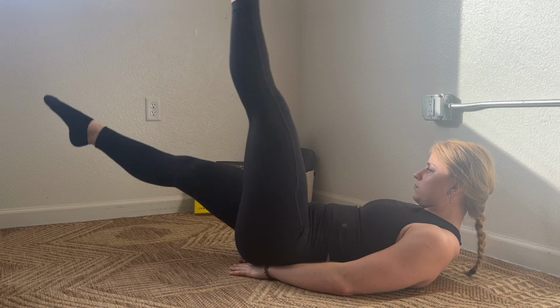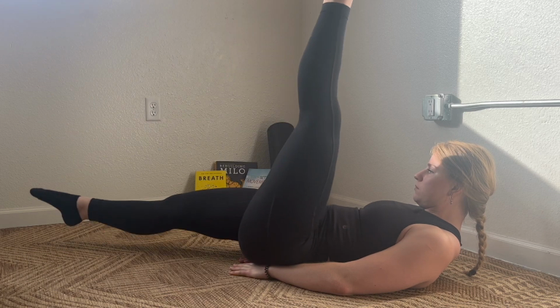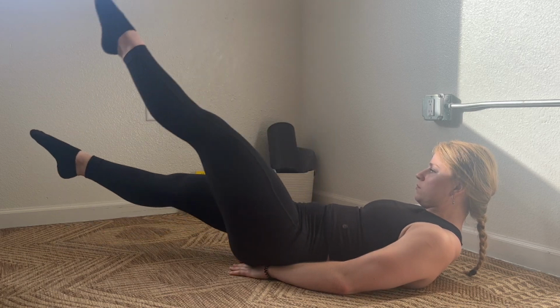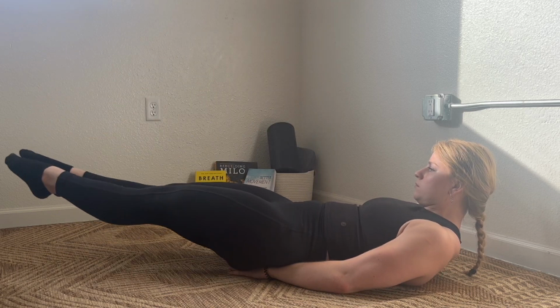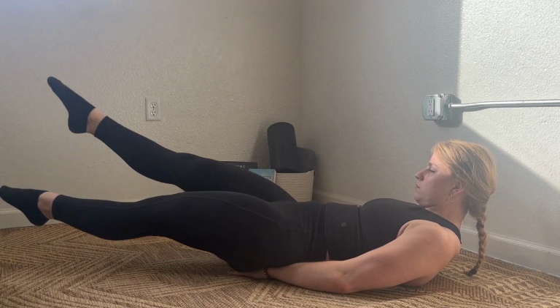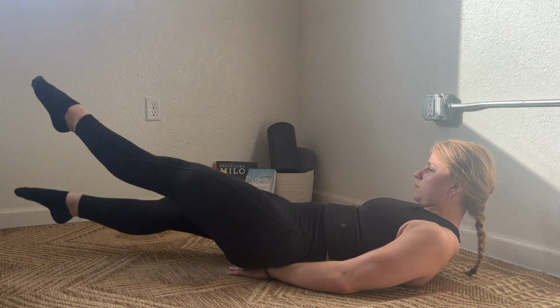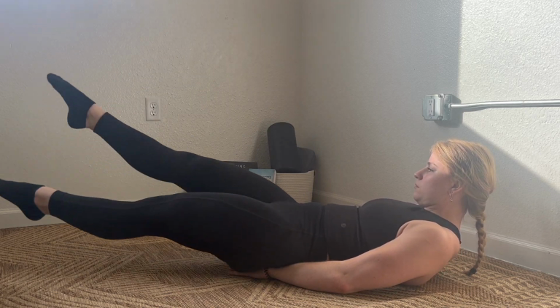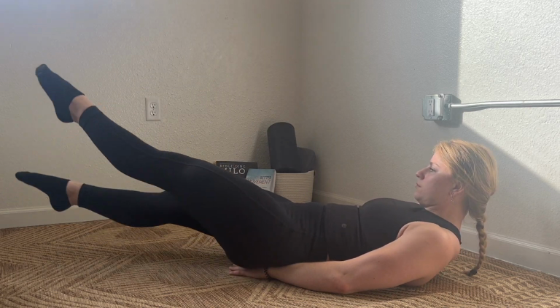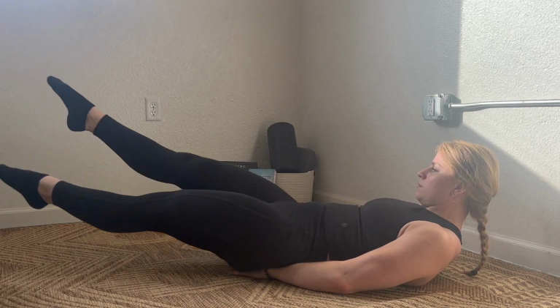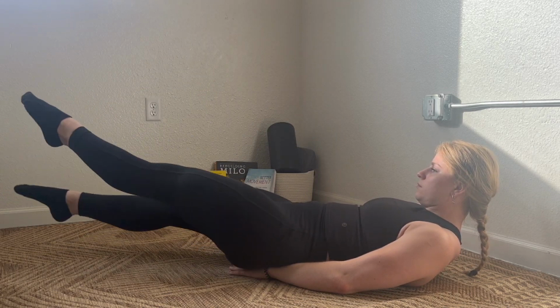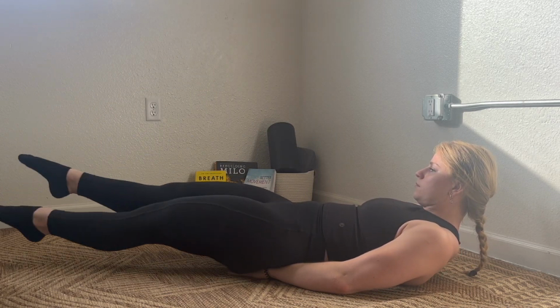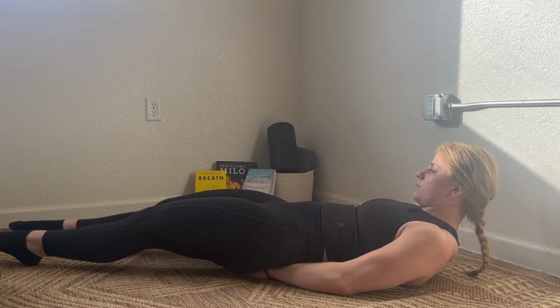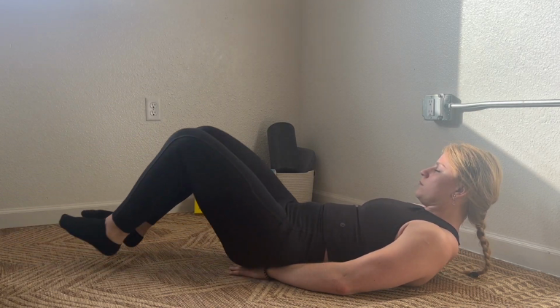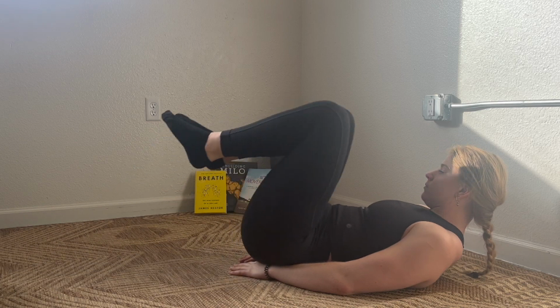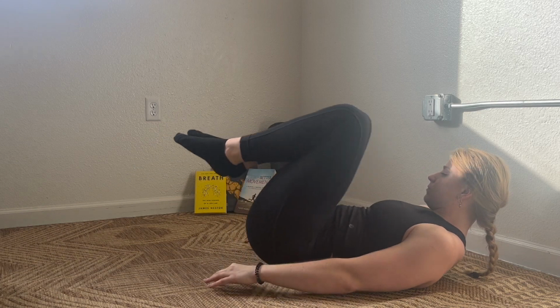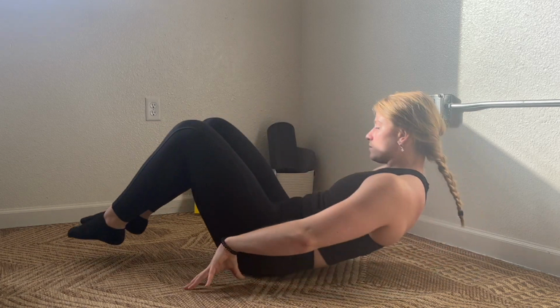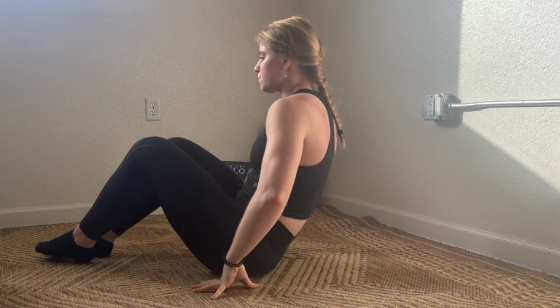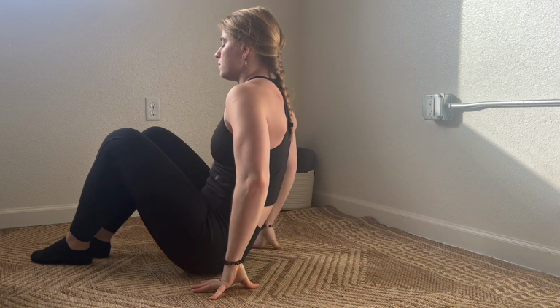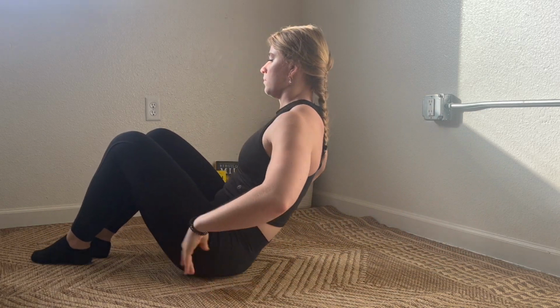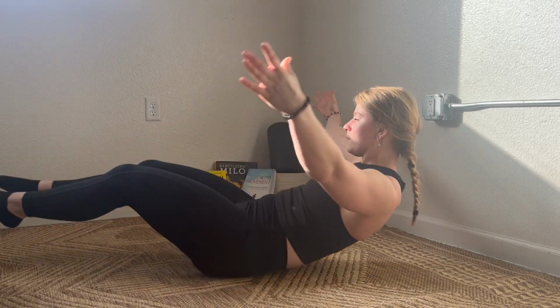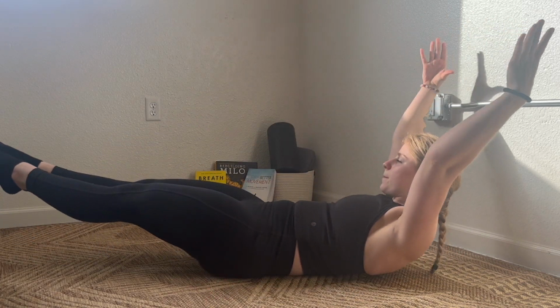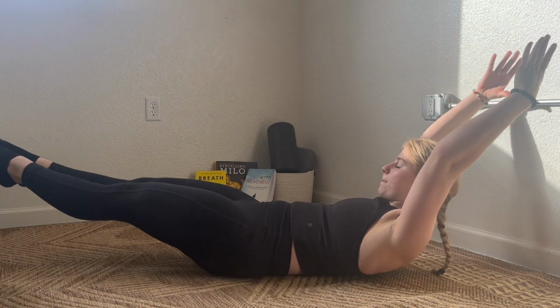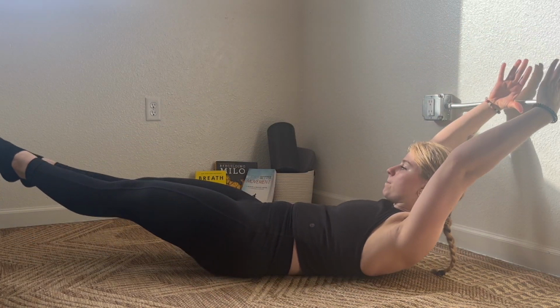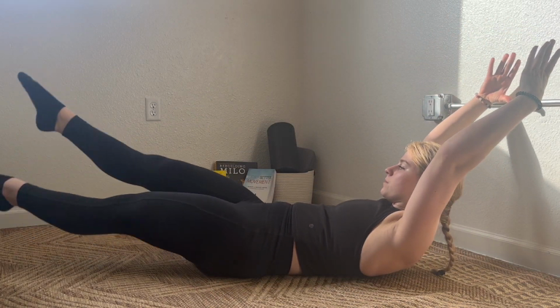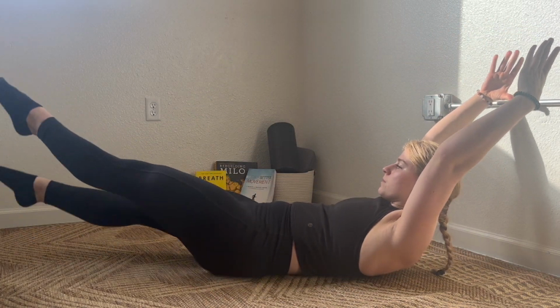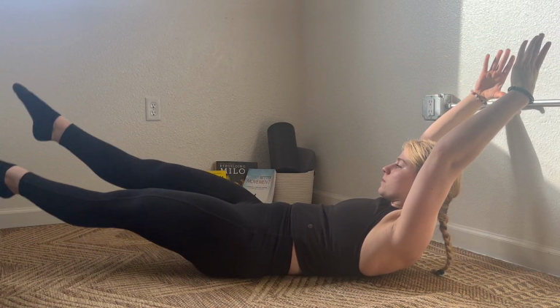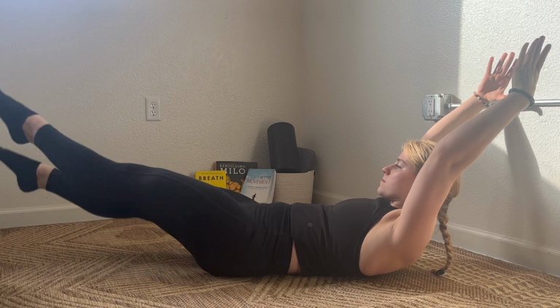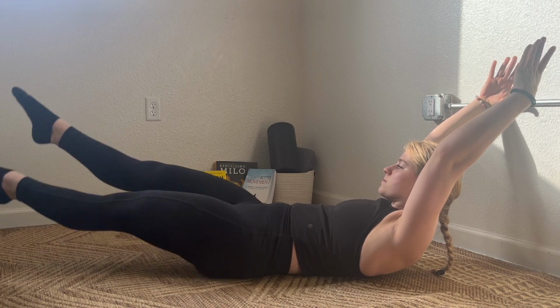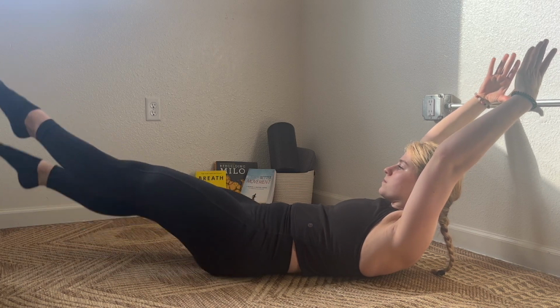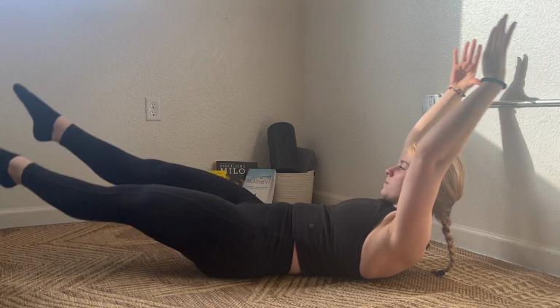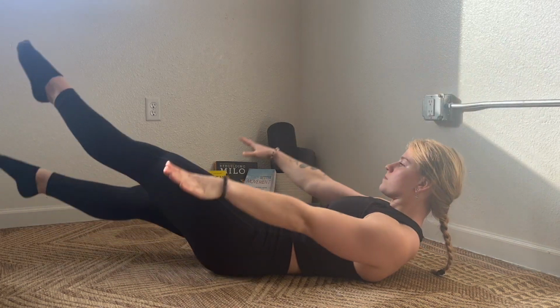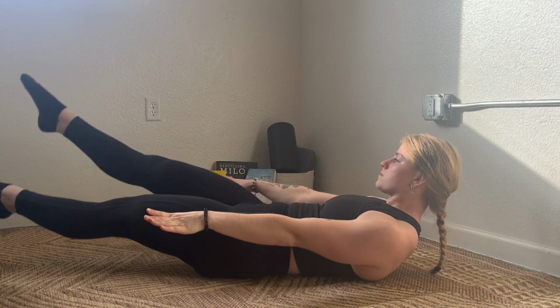If this is easy, go ahead and switch to a hollow body position. From here, same thing — maintaining contact with the low back in the ground, just like we always do on our hollow.